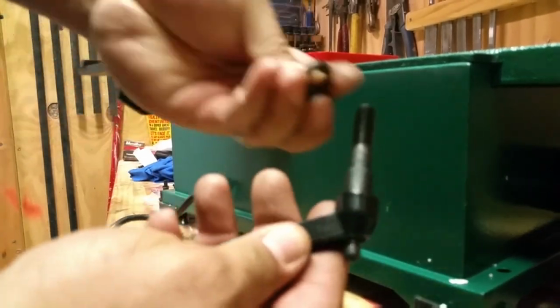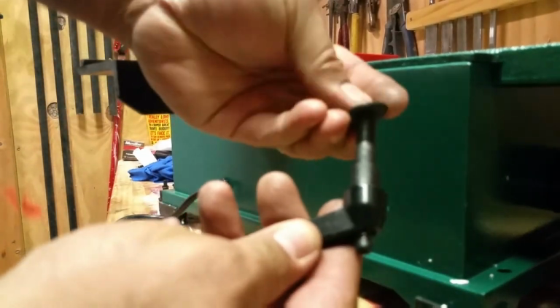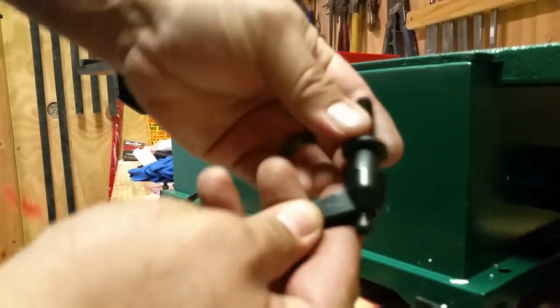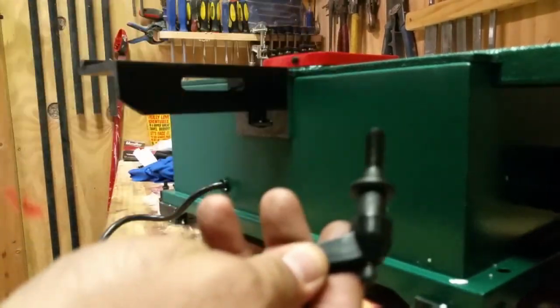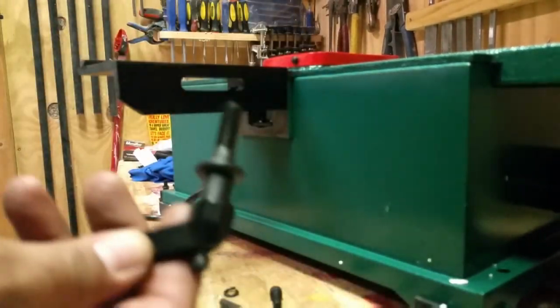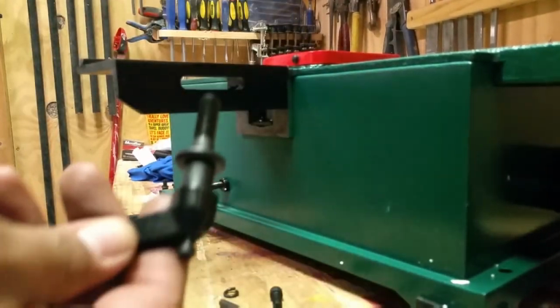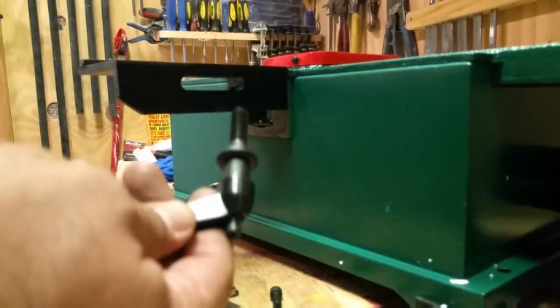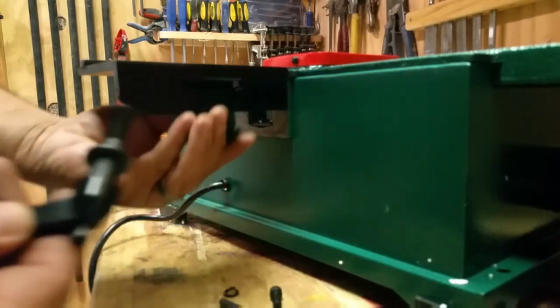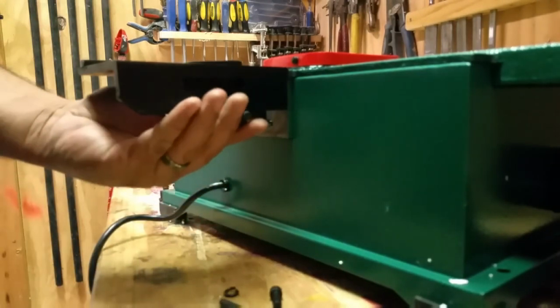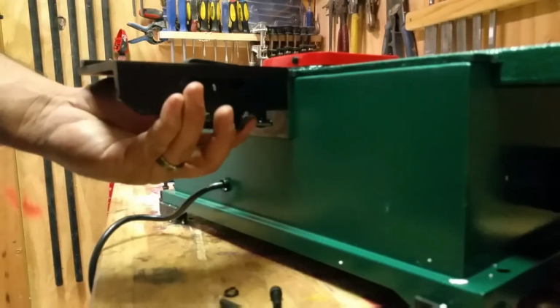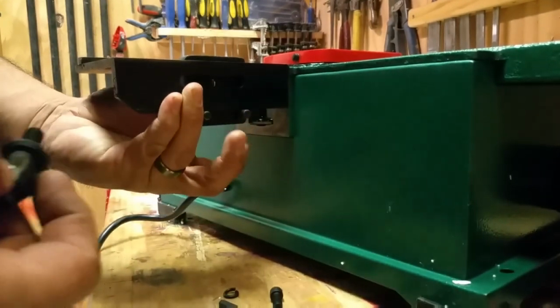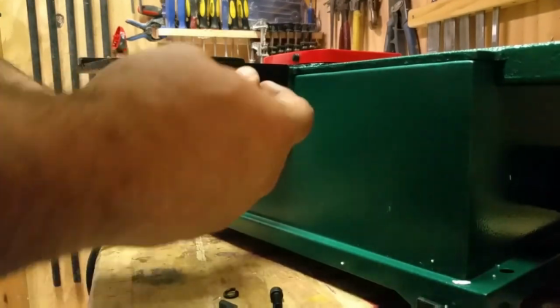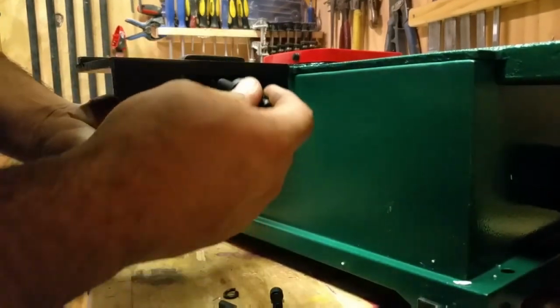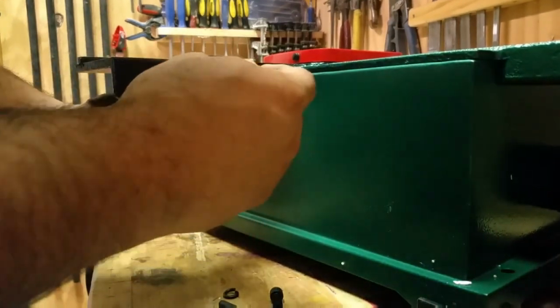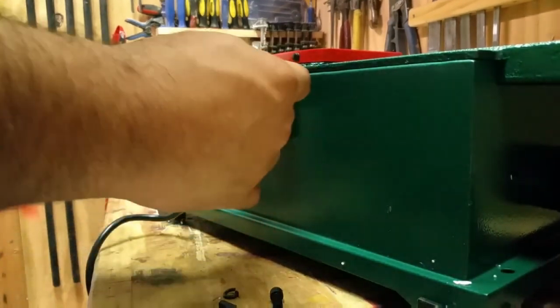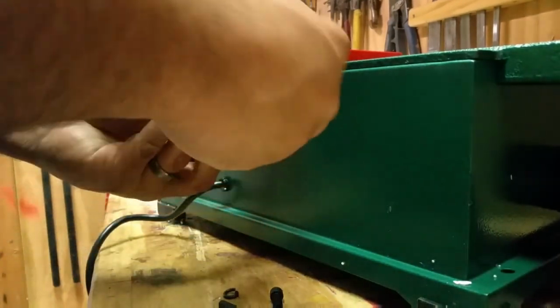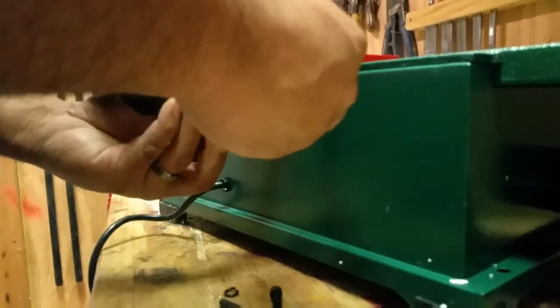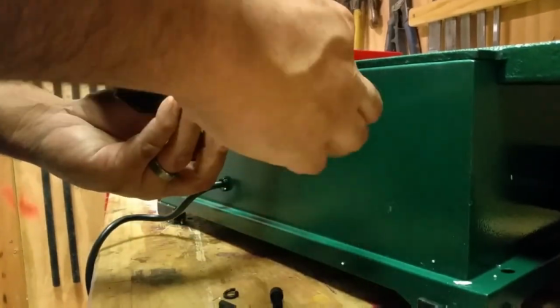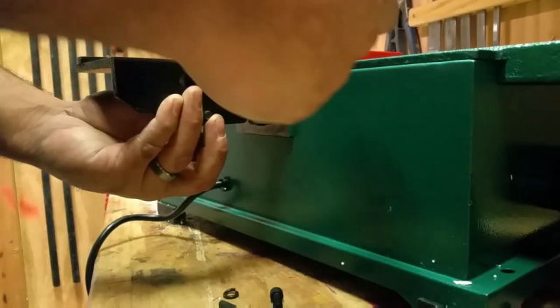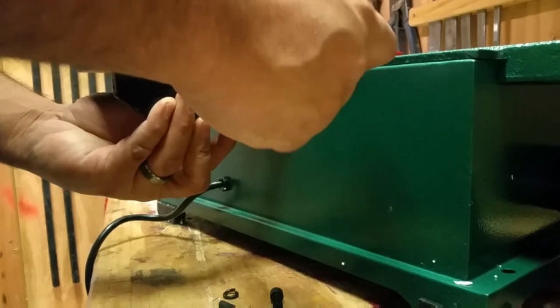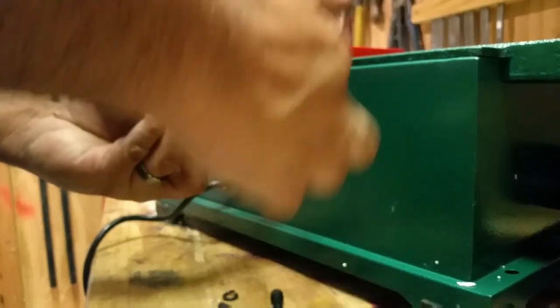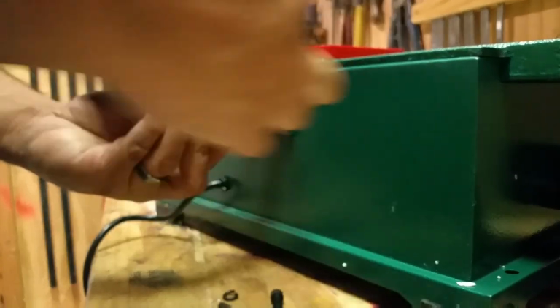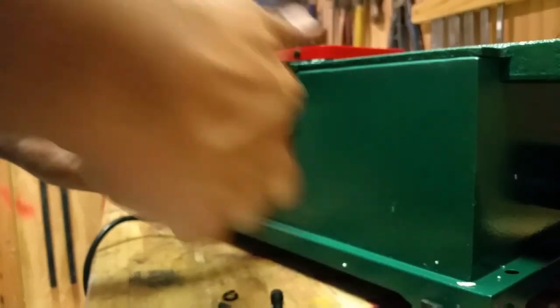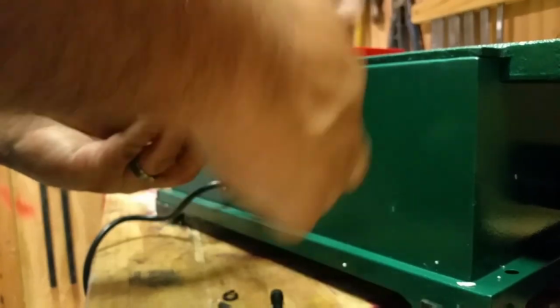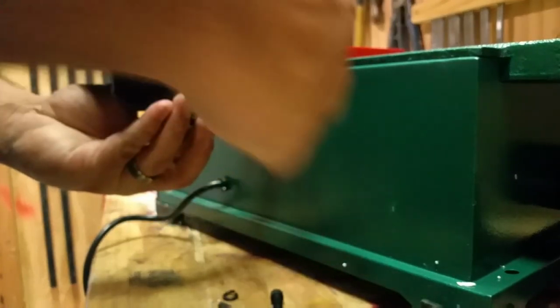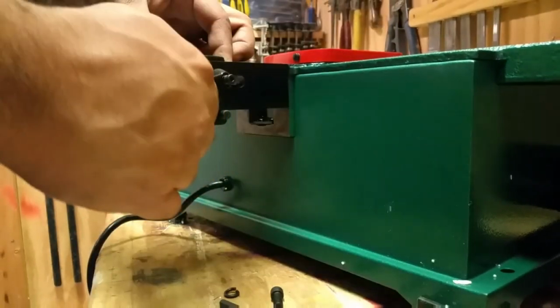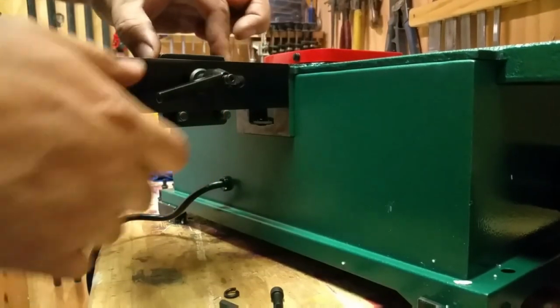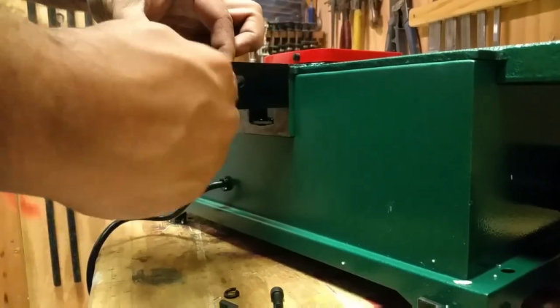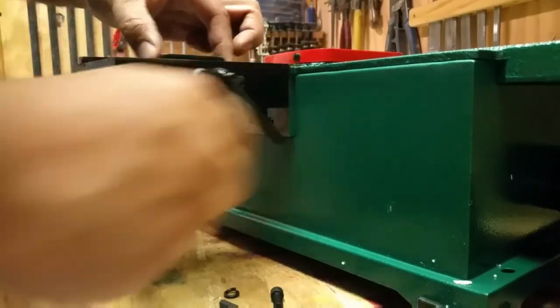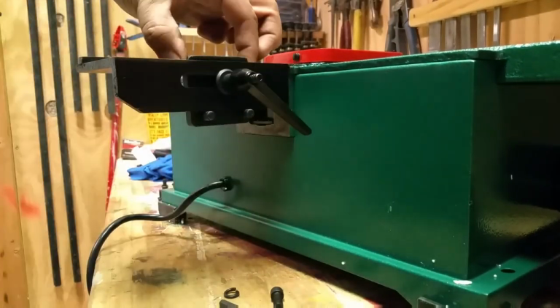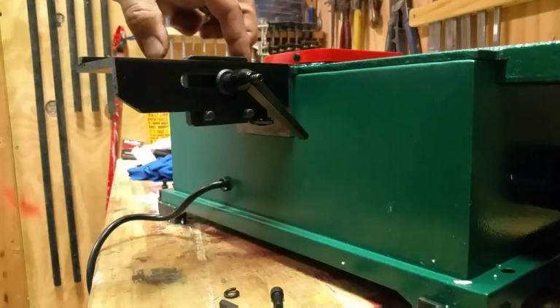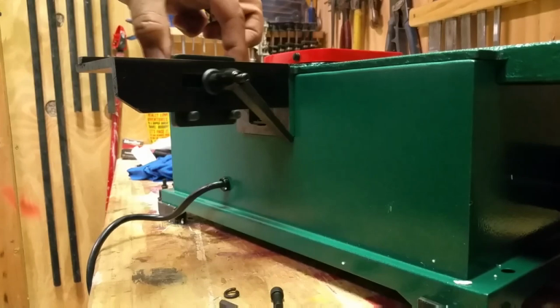Once you have the fence support mounted, the next step is a lock and plate assembly that gets held in place by a sliding handle. It's very important that you put the included washer on it — if not, it won't lock down.